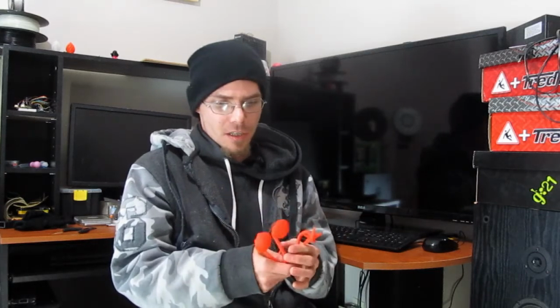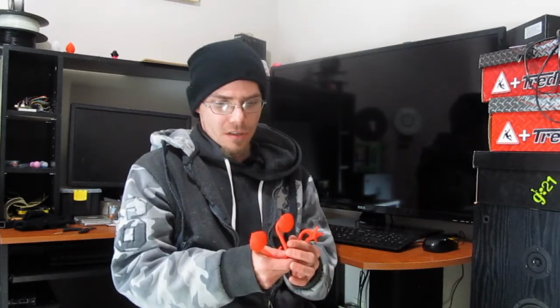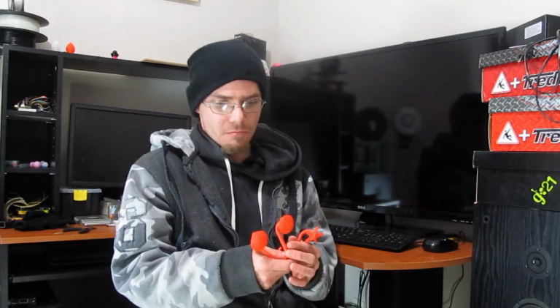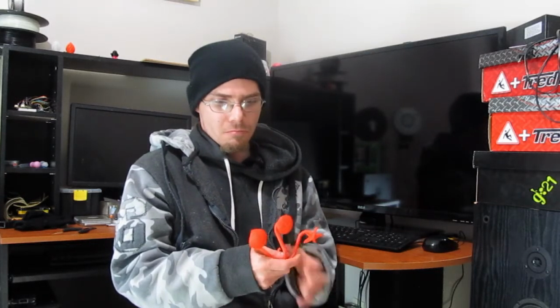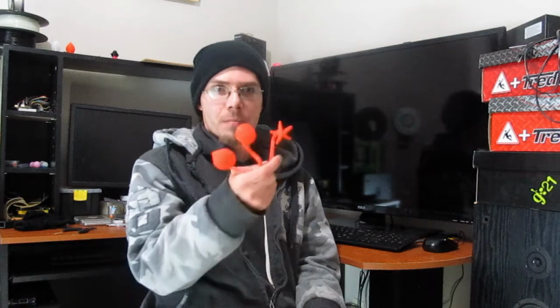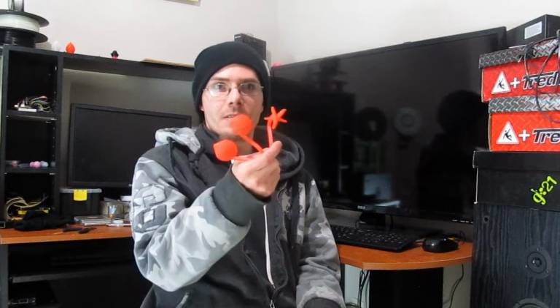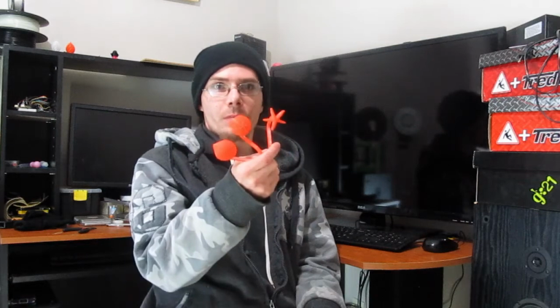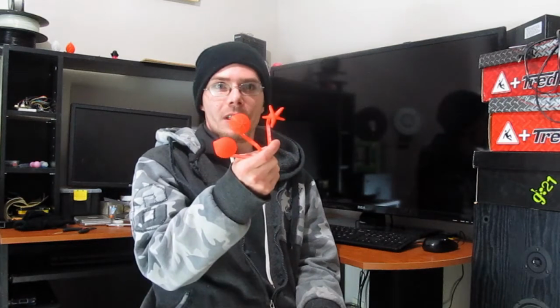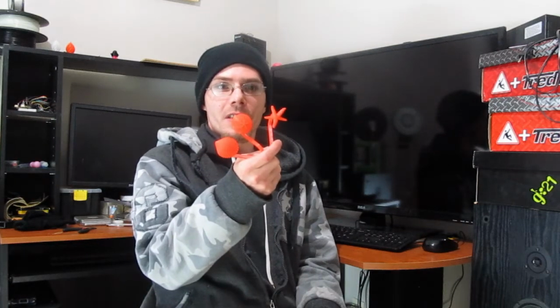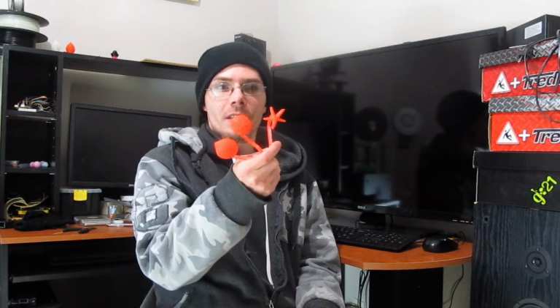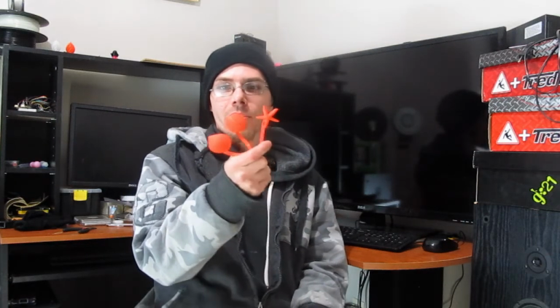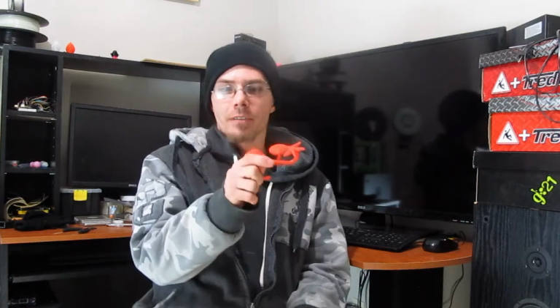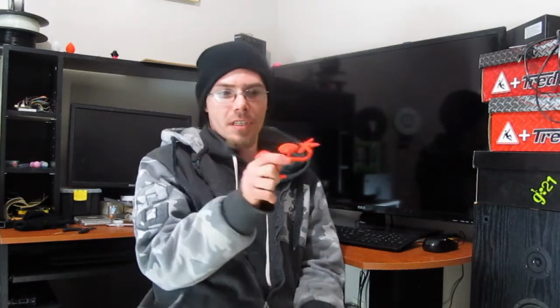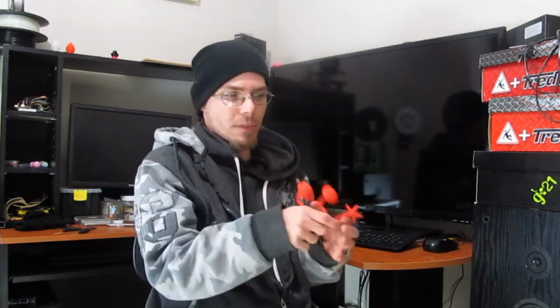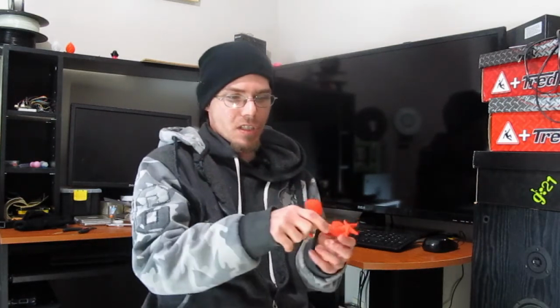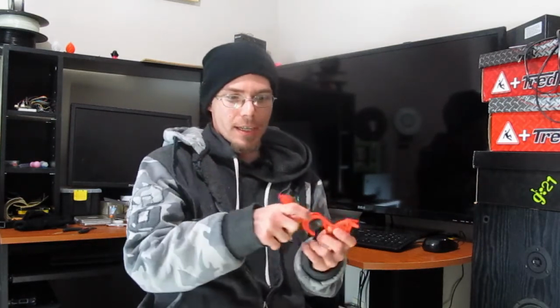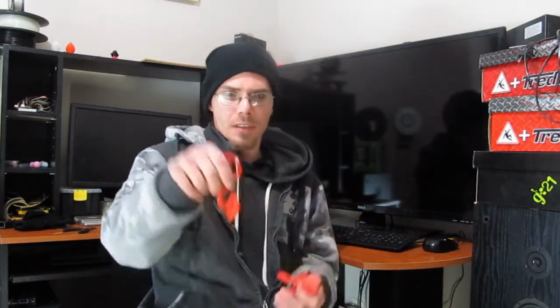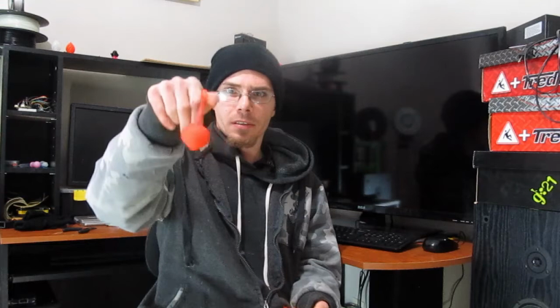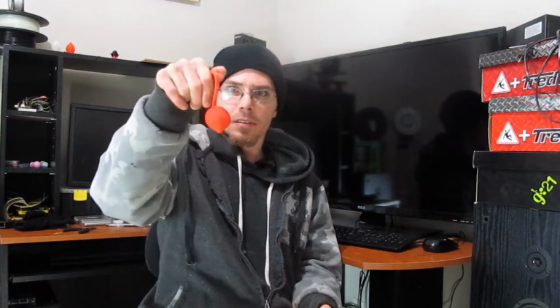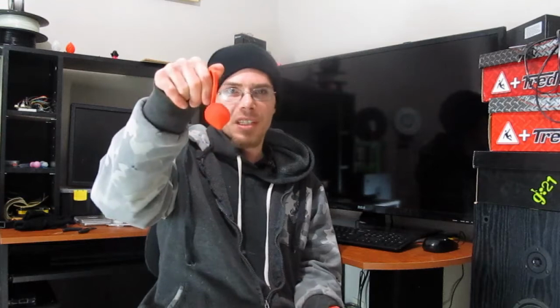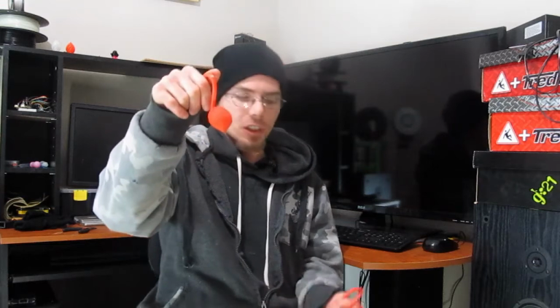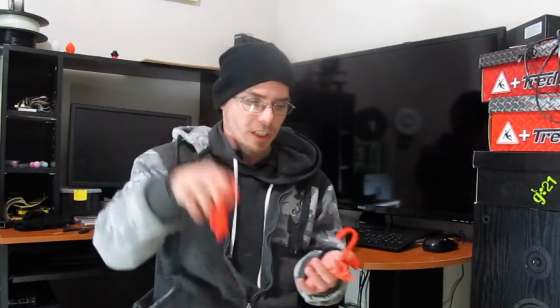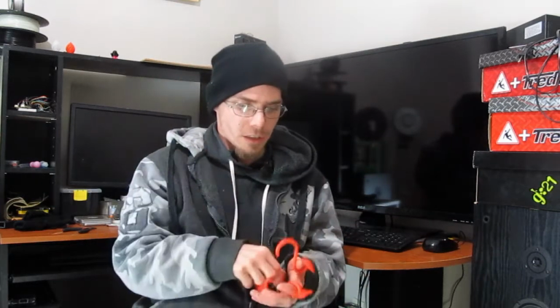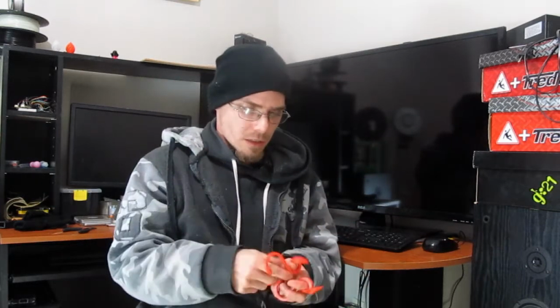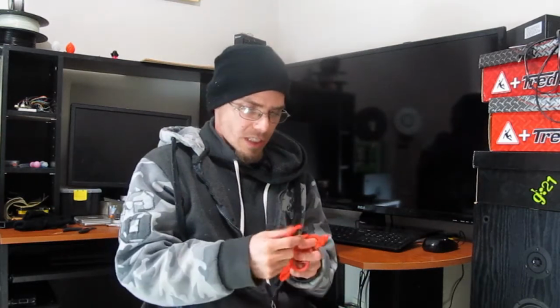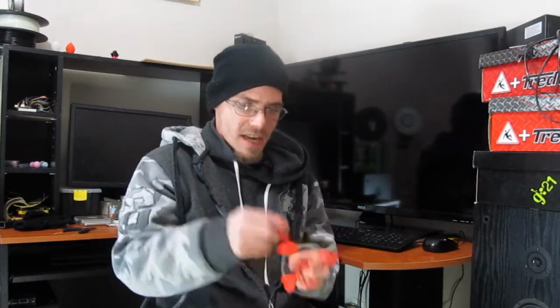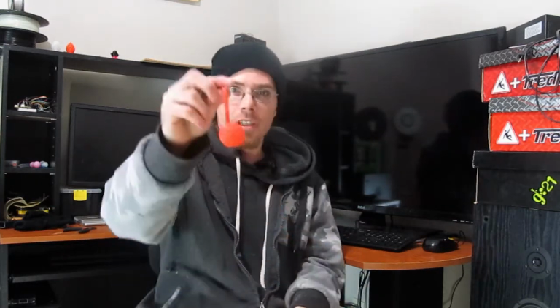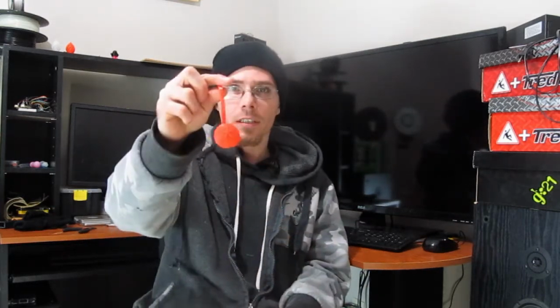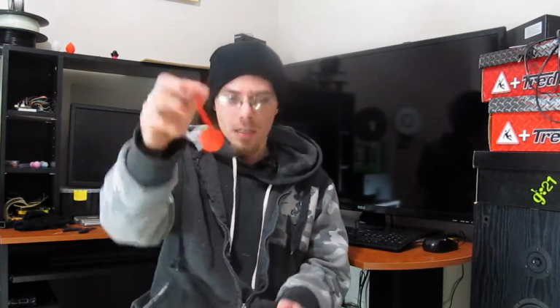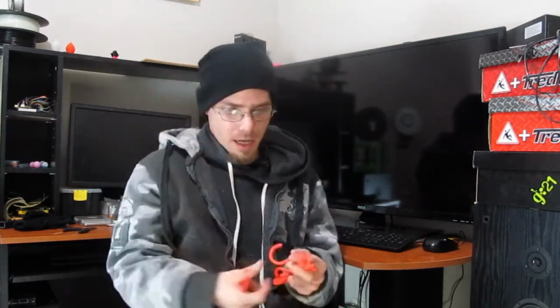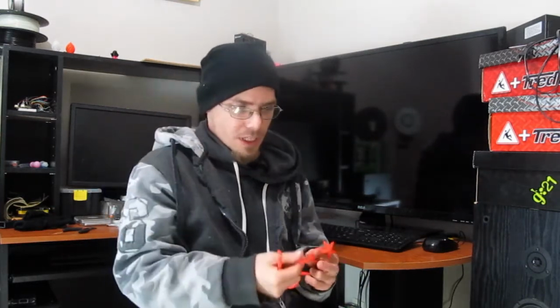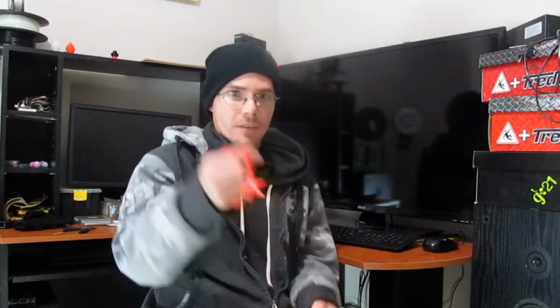So I printed out some shower curtain hooks. There's three different designs here: we got a scallop — it's basically just a shell — we got a sand dollar, and we got a starfish.